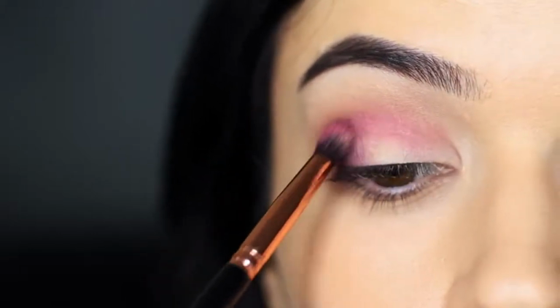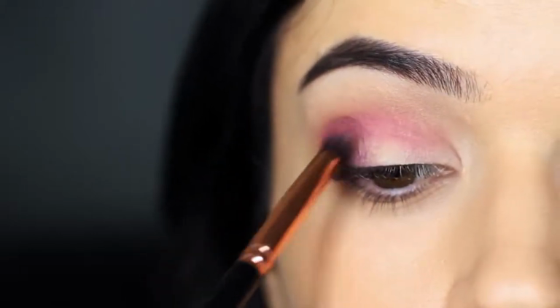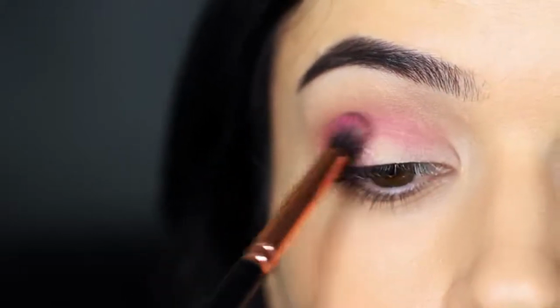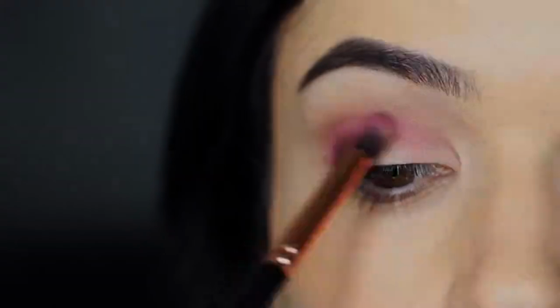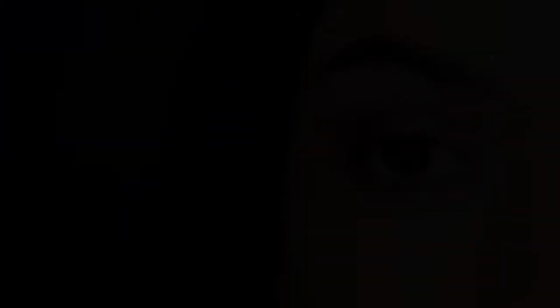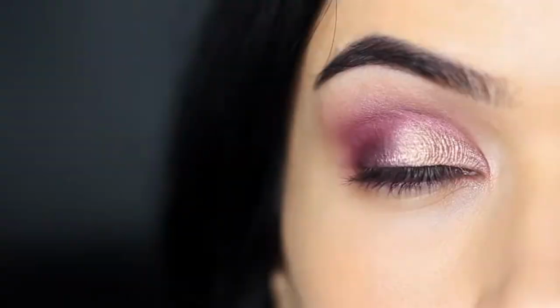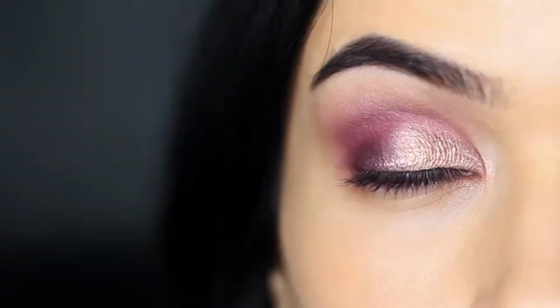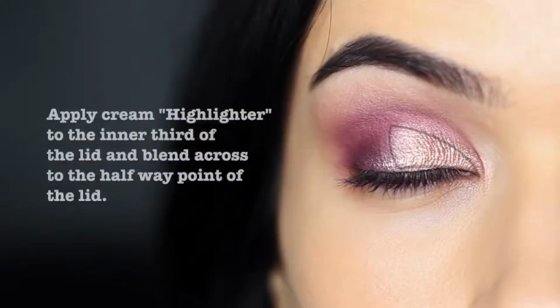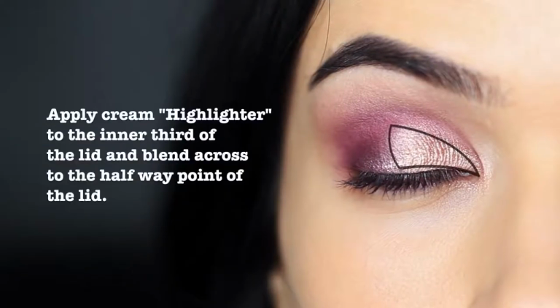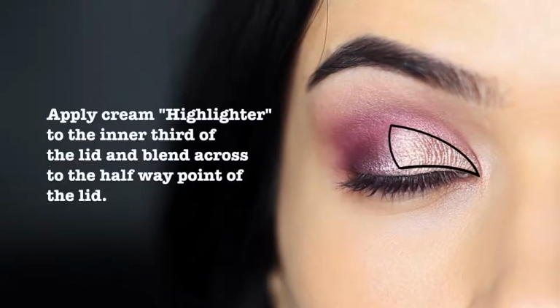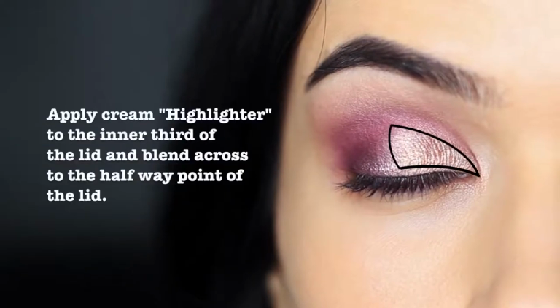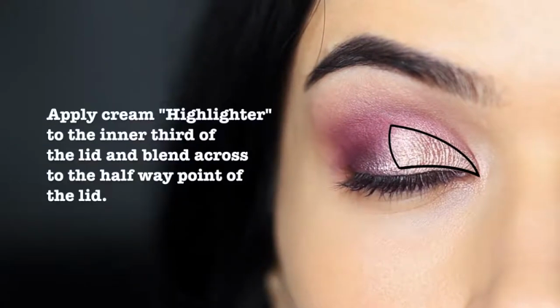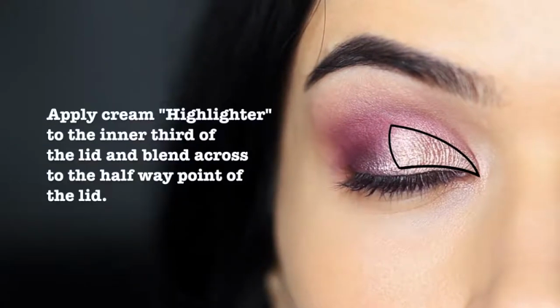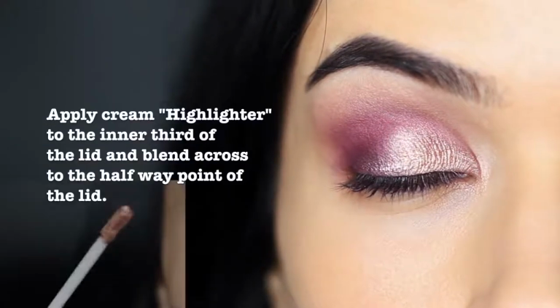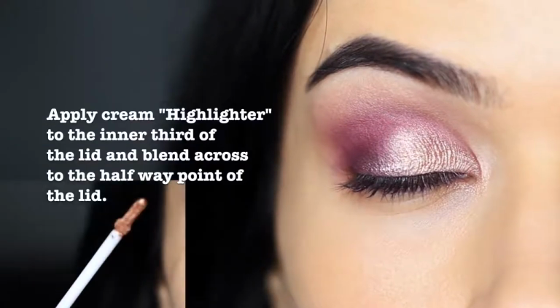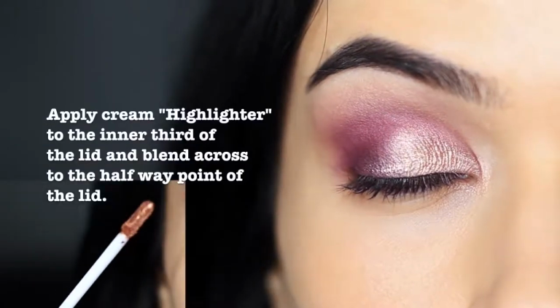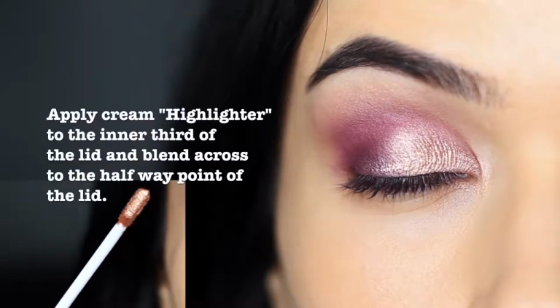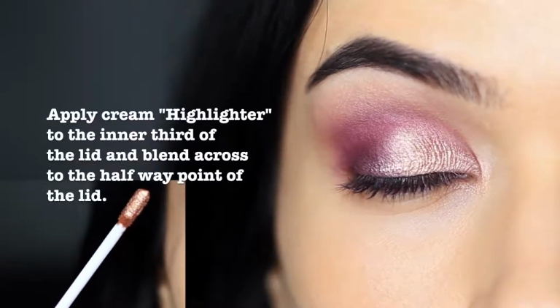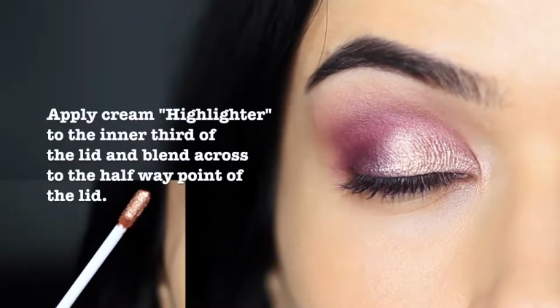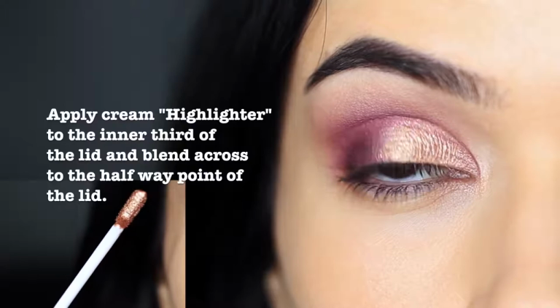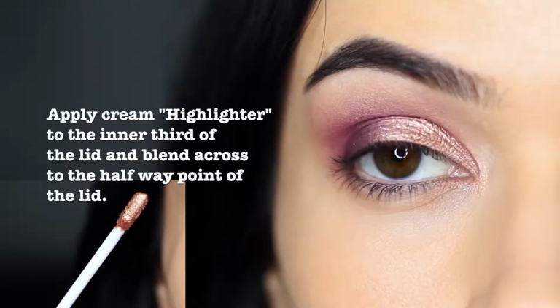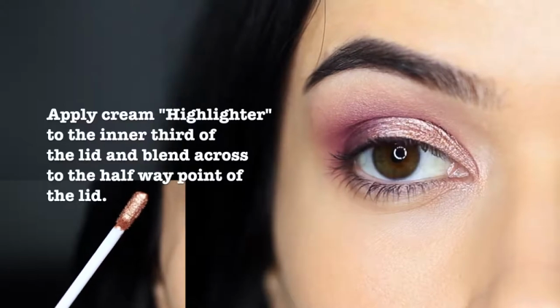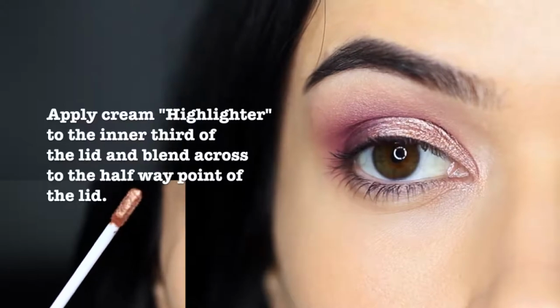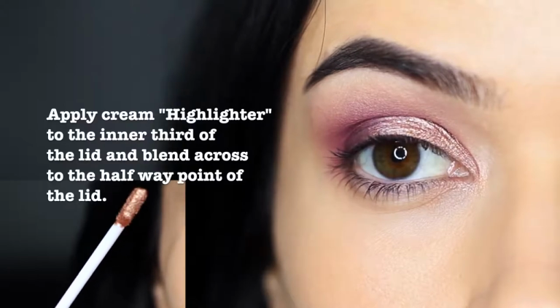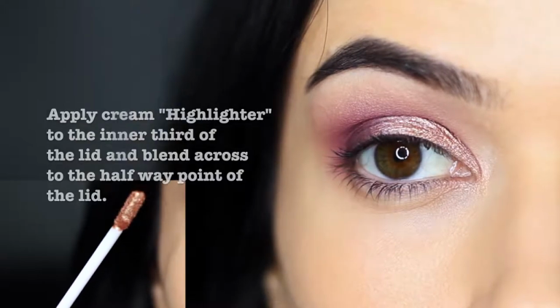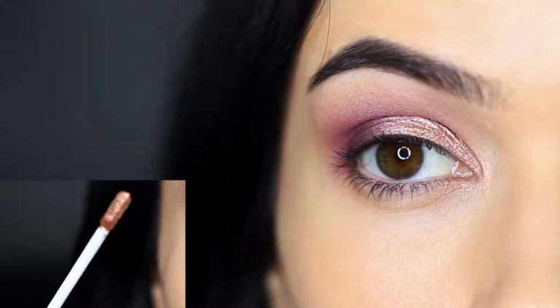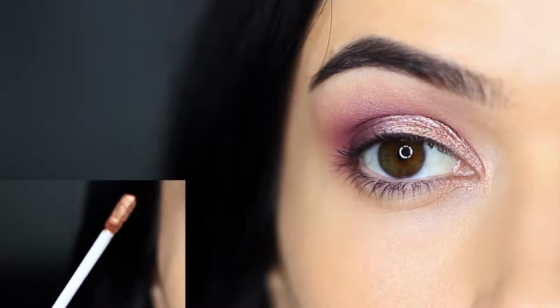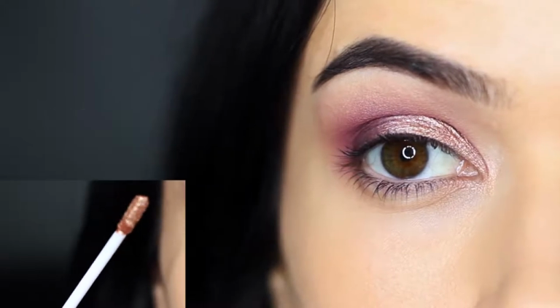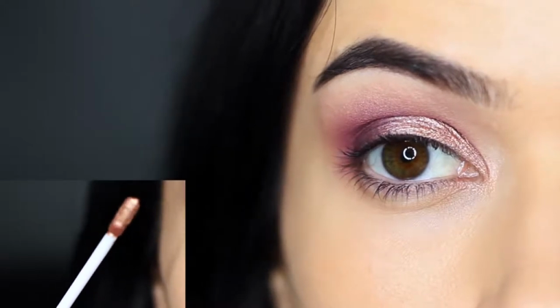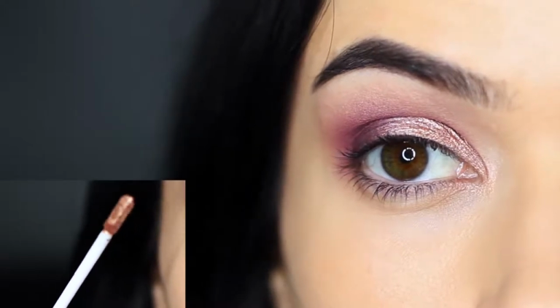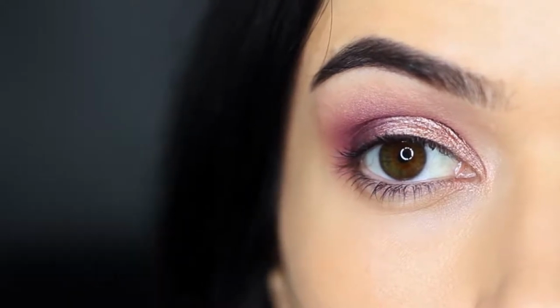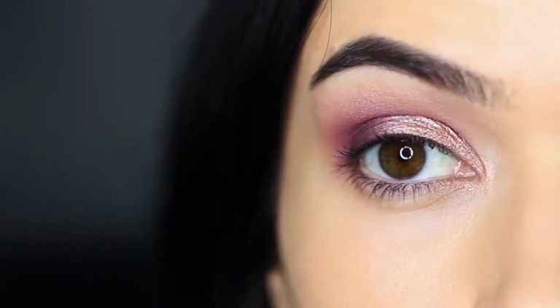On the rest of the lid, I applied a cream eyeshadow. Tap it over with a brush or your fingertips to cover the rest of the lid, focusing on the inner portion of the eye and then blending across.